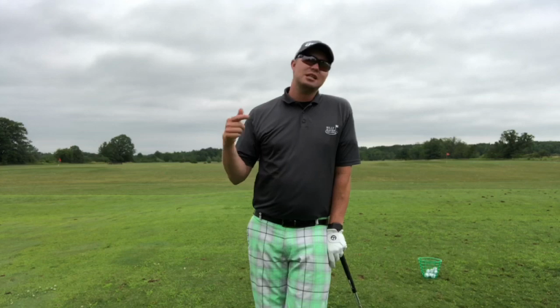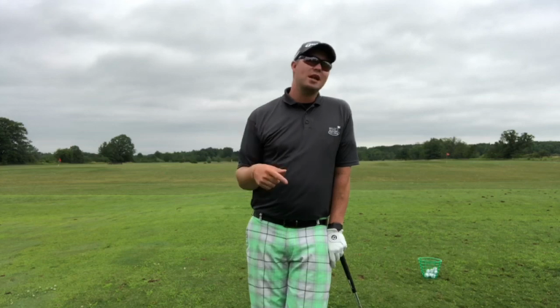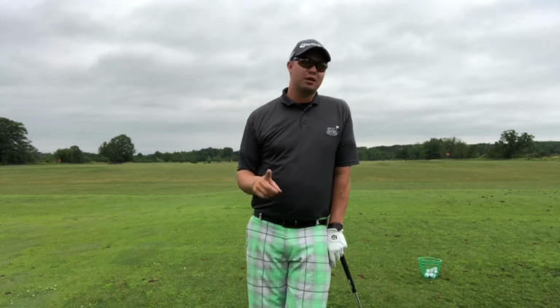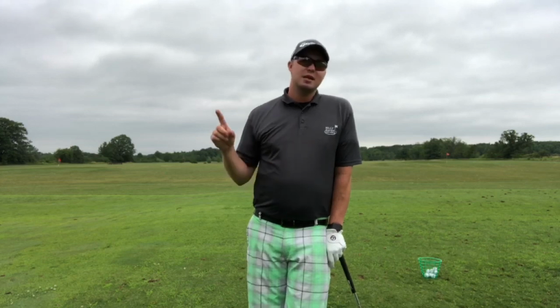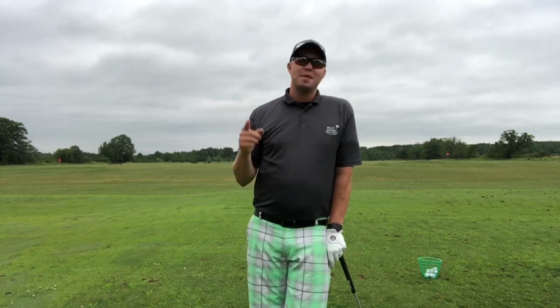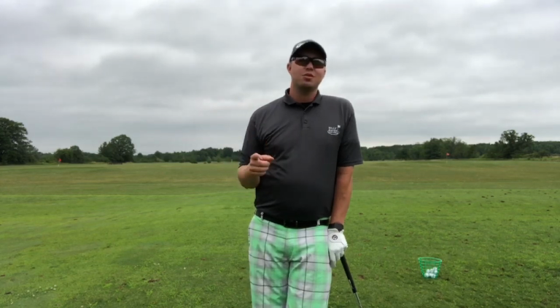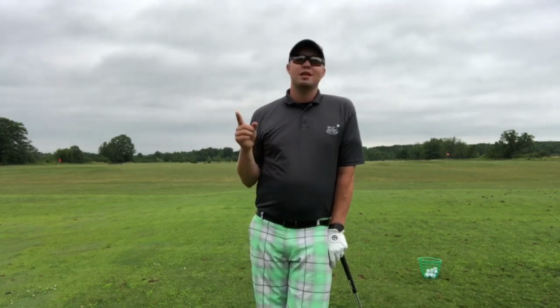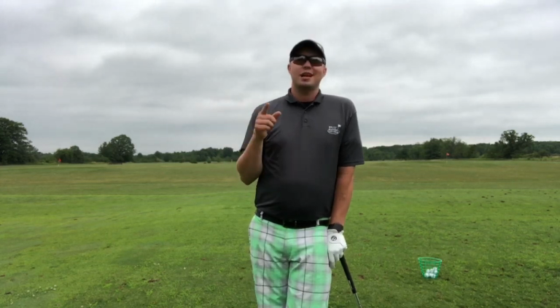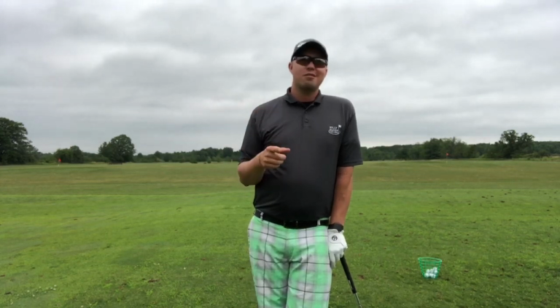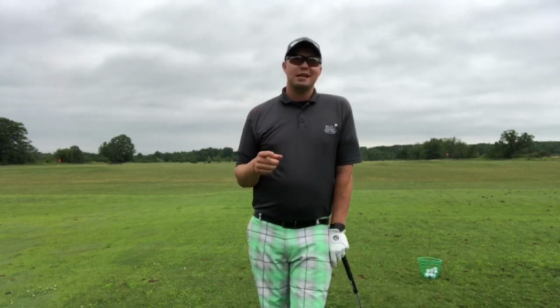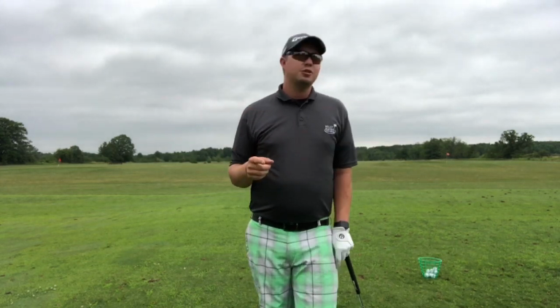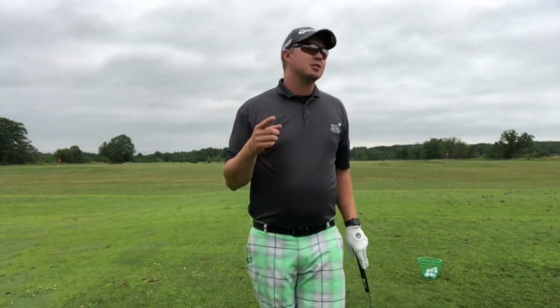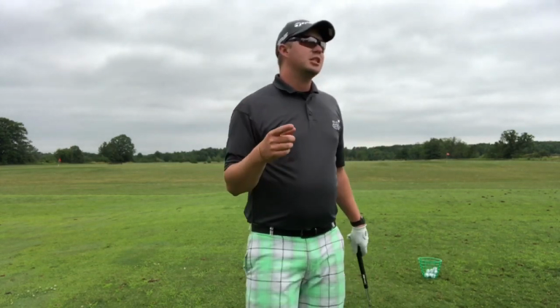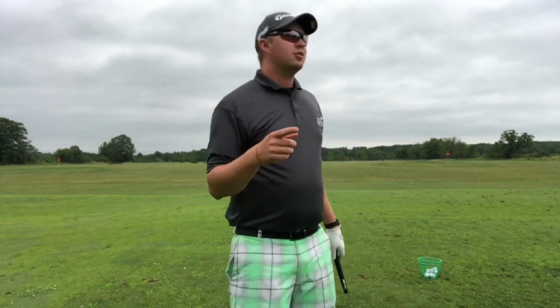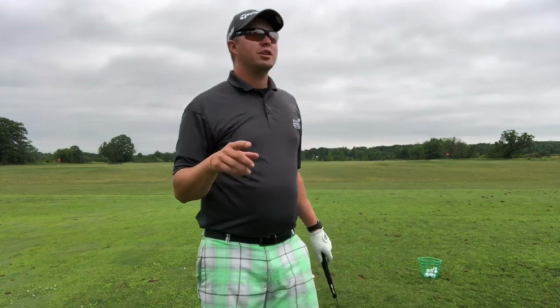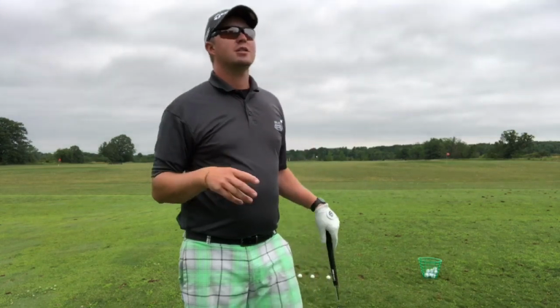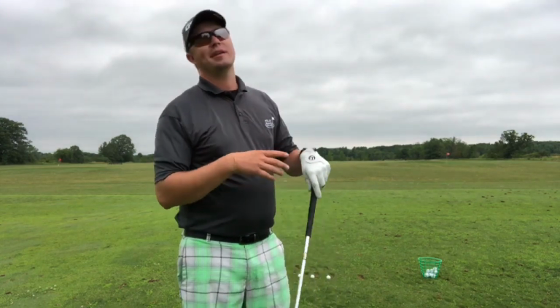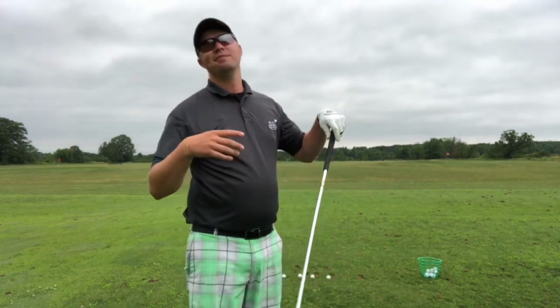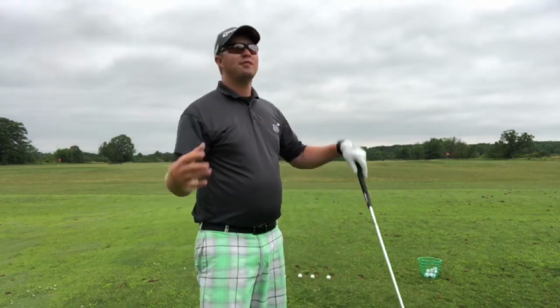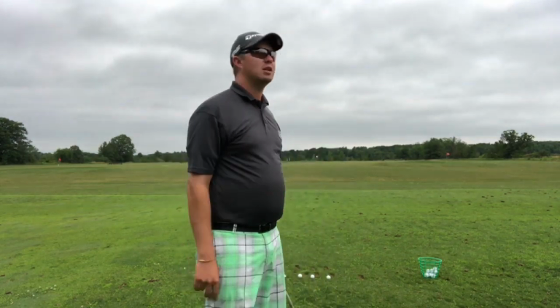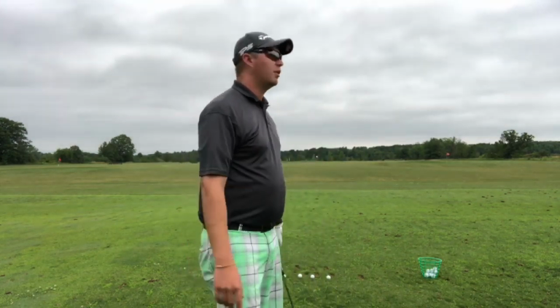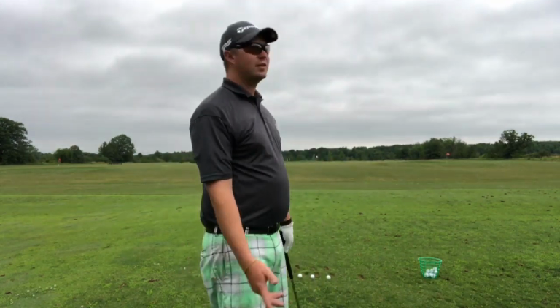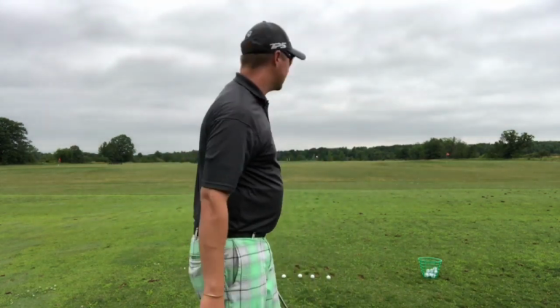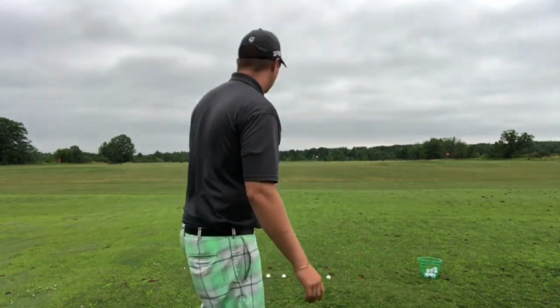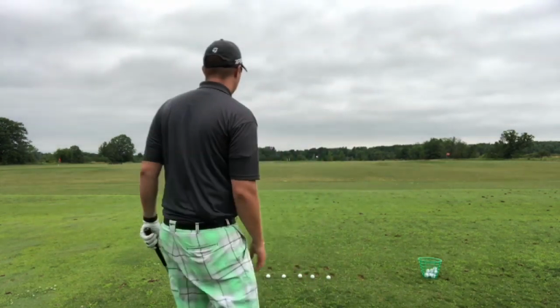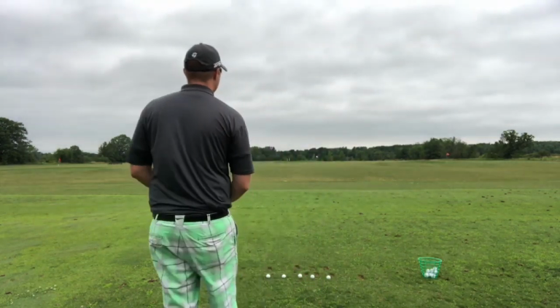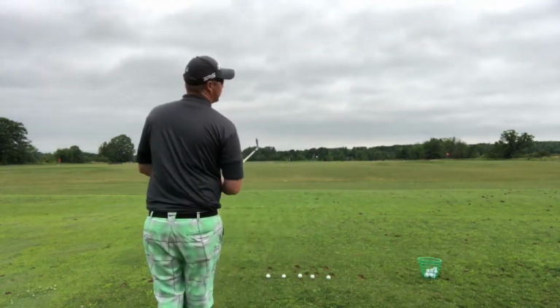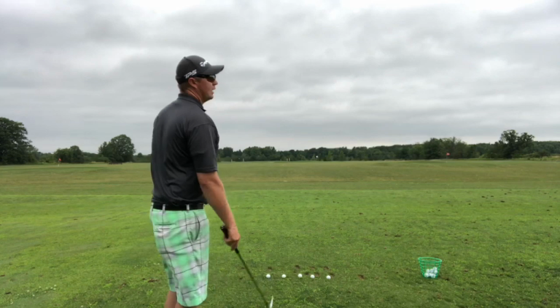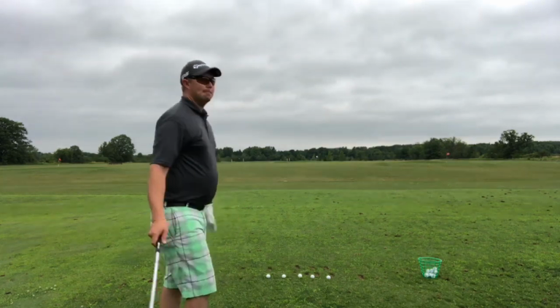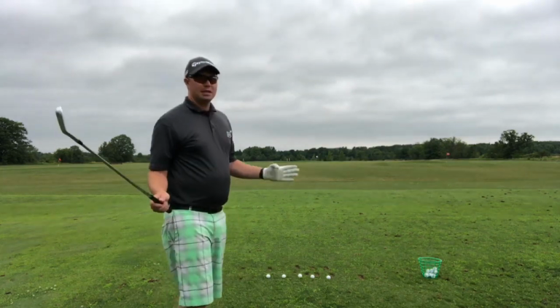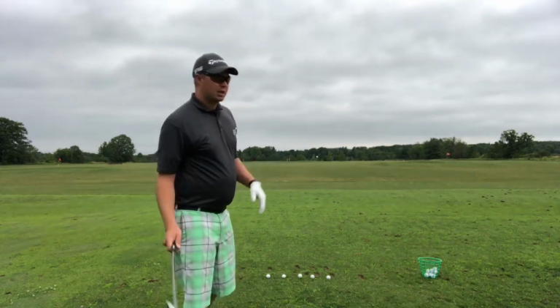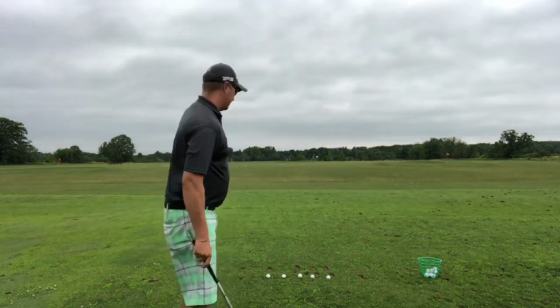So this is a great drill to make sure that you're not thinking too much. It's called the machine gun drill, and you can do this with five balls, ten balls, seventy balls — whatever you want to do with it. But this is what it looks like.